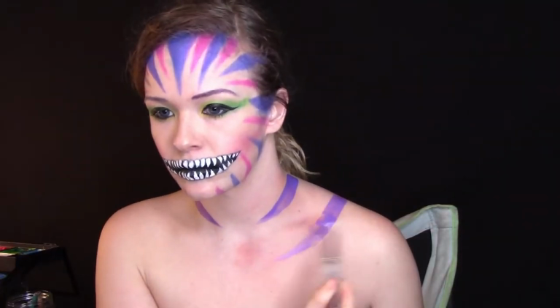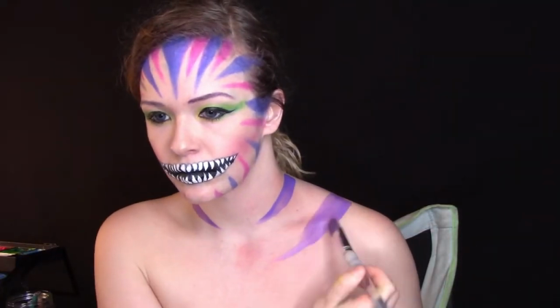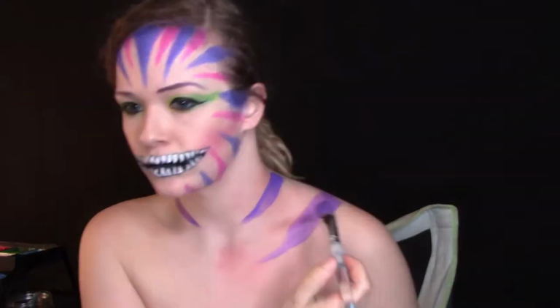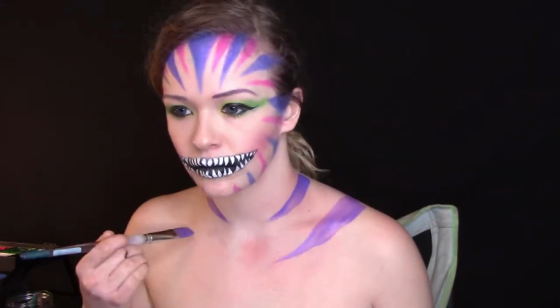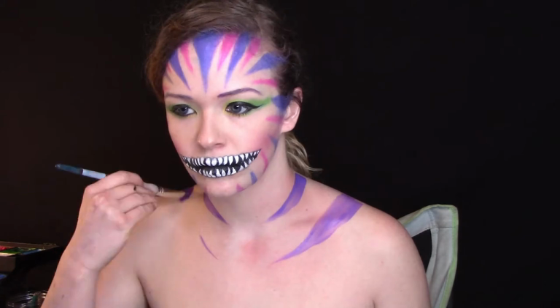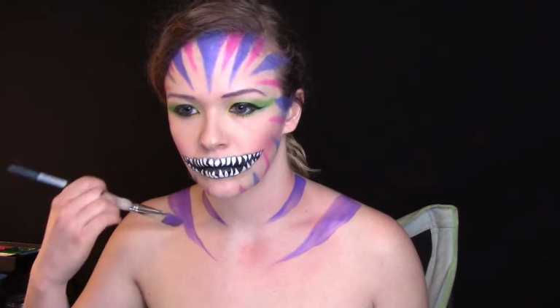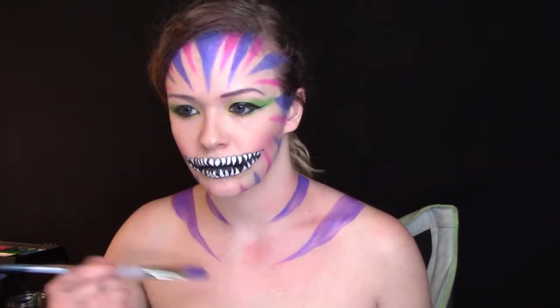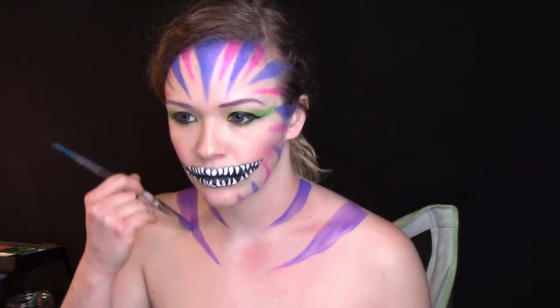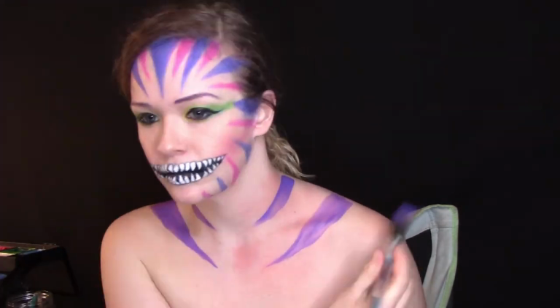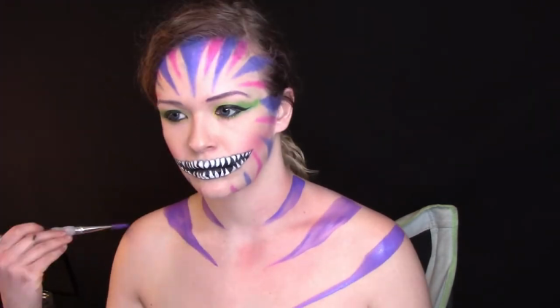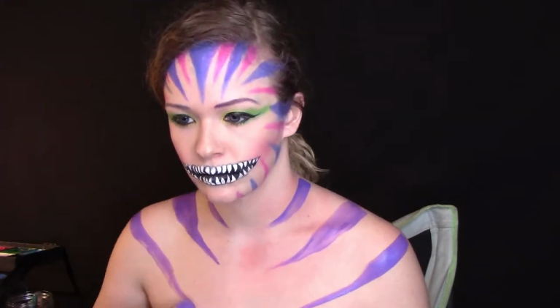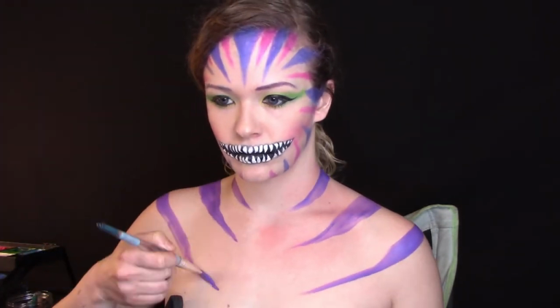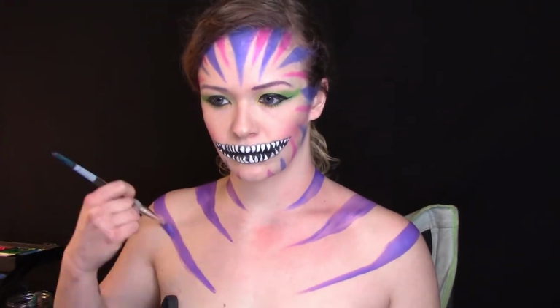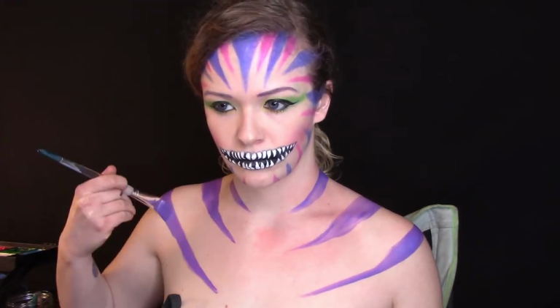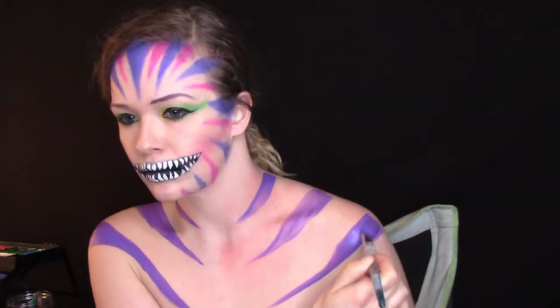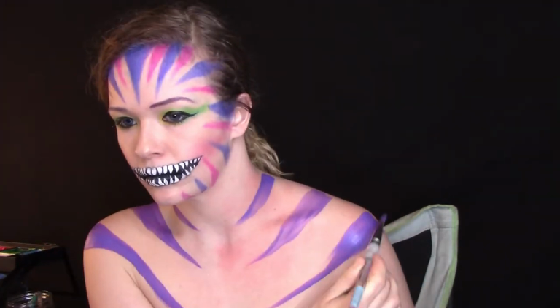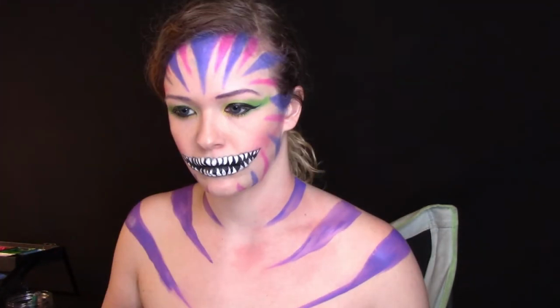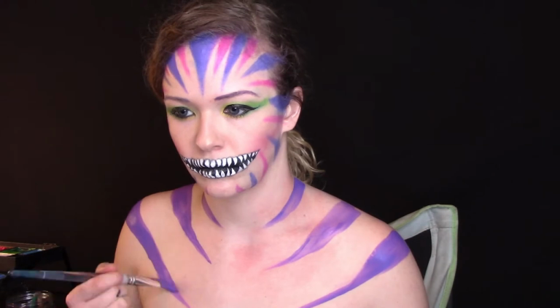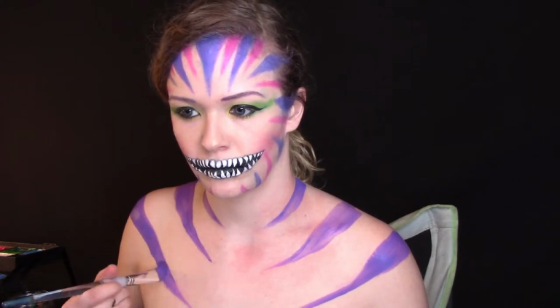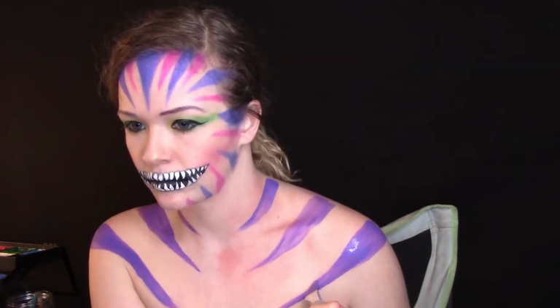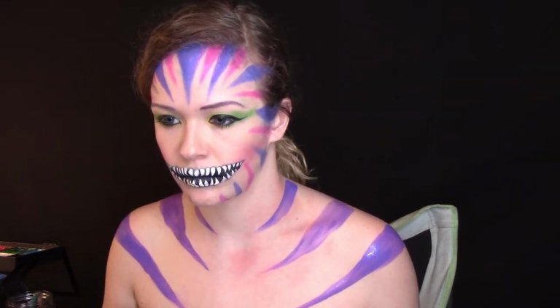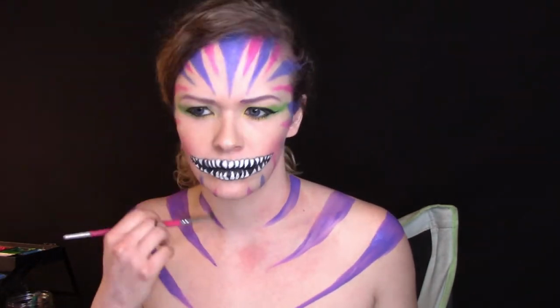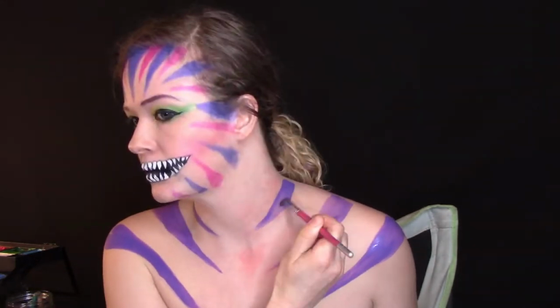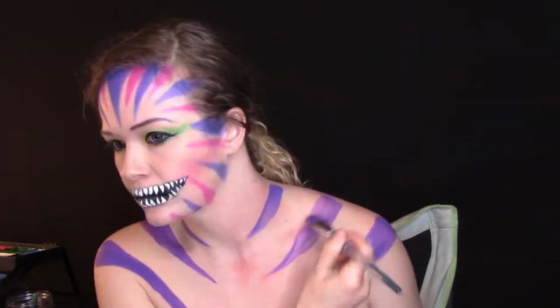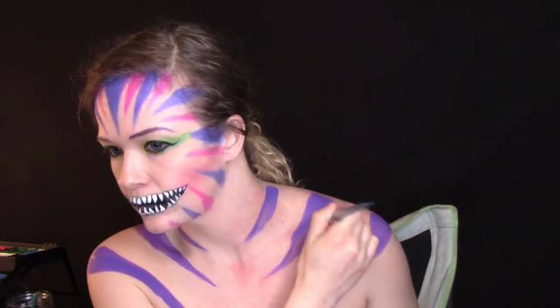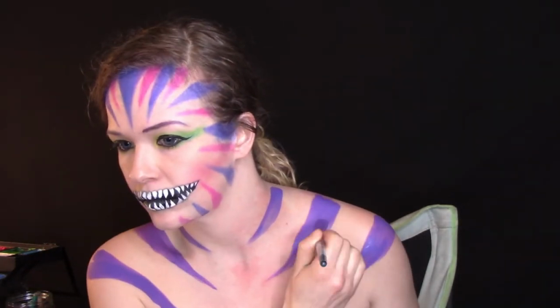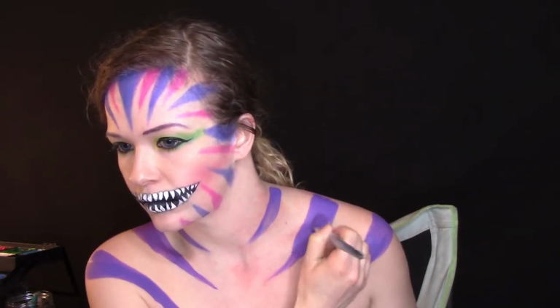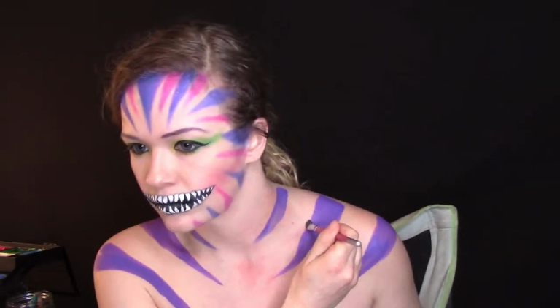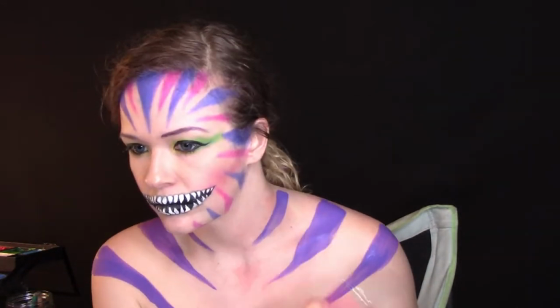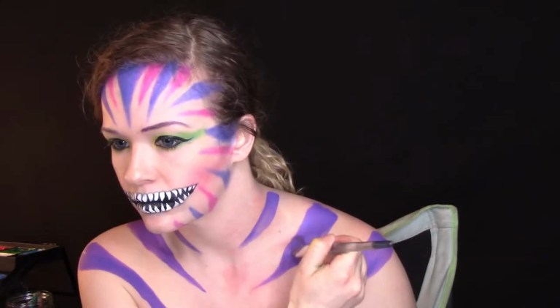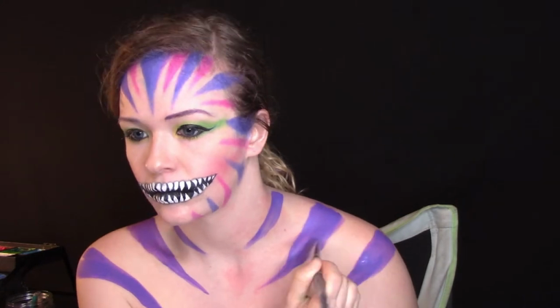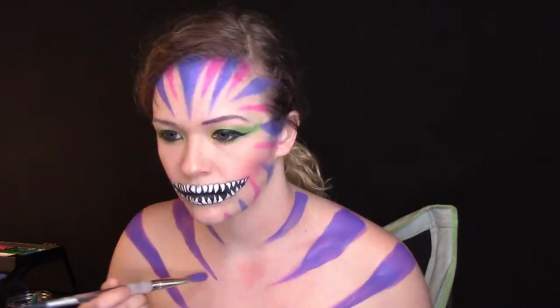For my shoulders and chest, I painted on purple stripes with a filbert brush and purple body paint, then added pink stripes with the same brush and pink body paint, and blended these out with purple and pink eyeshadows so it would match my face.